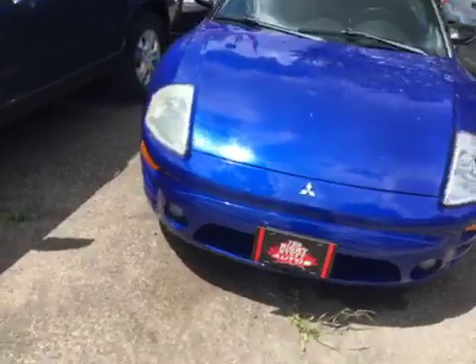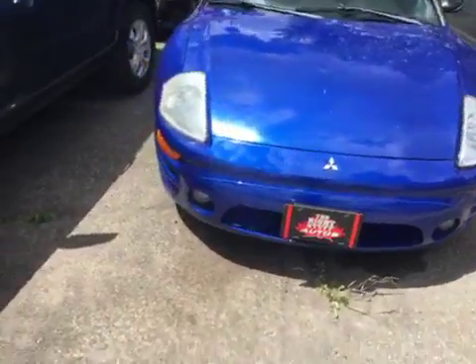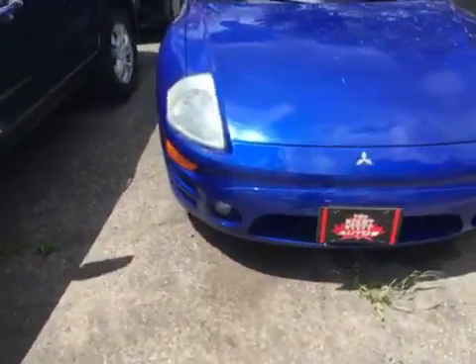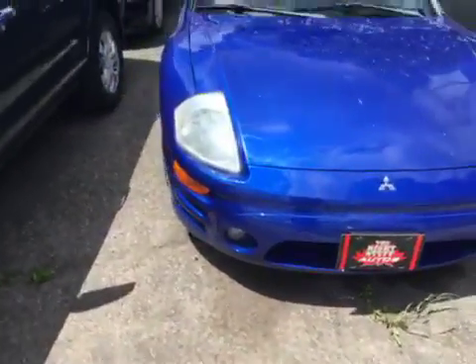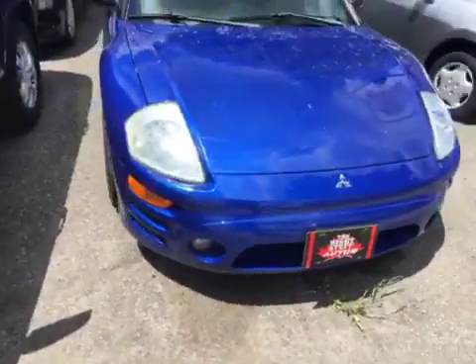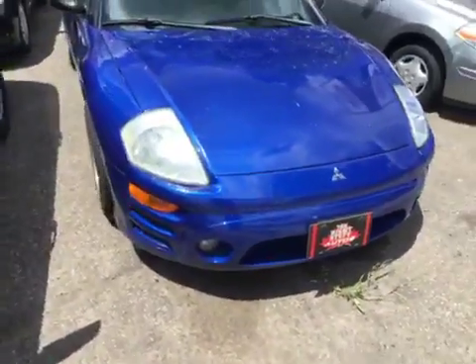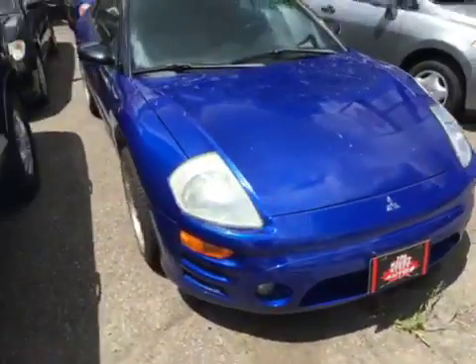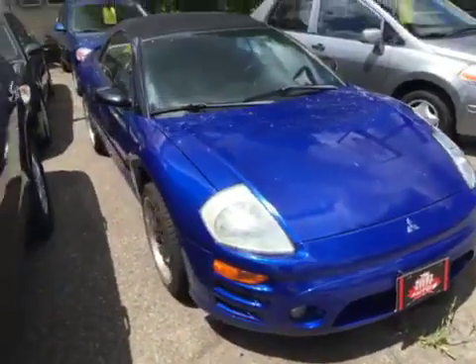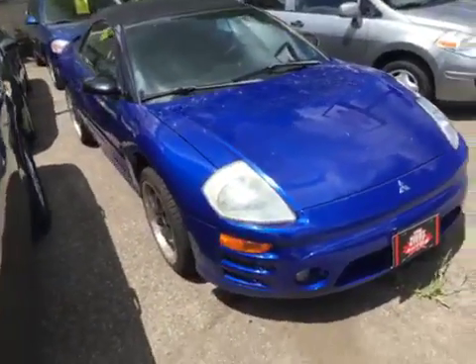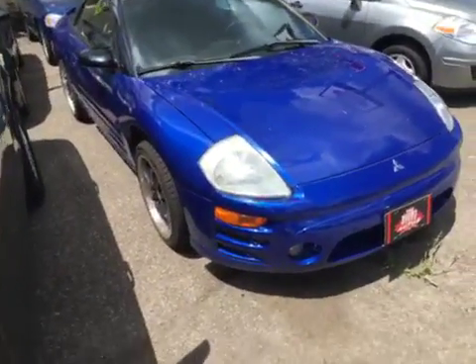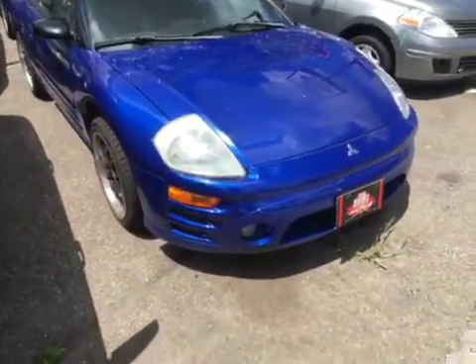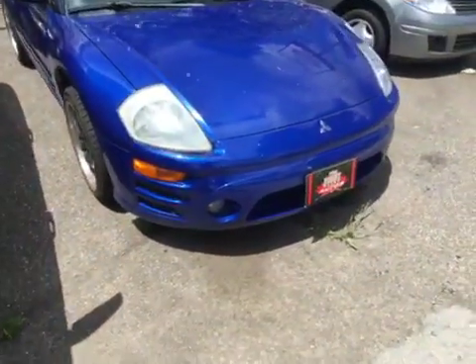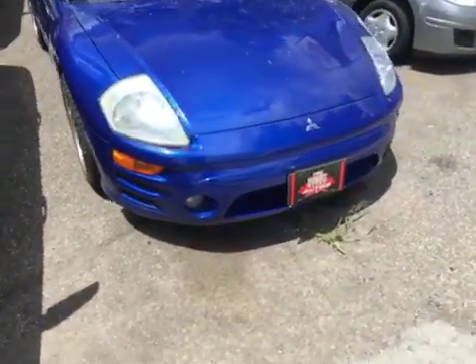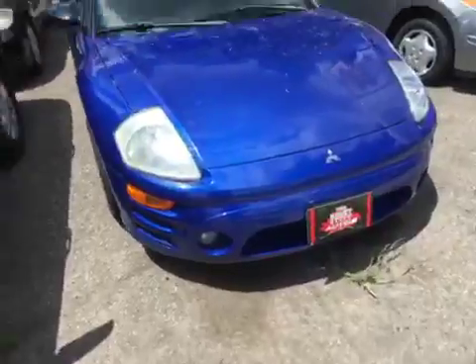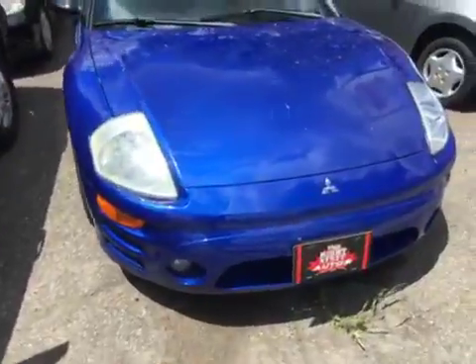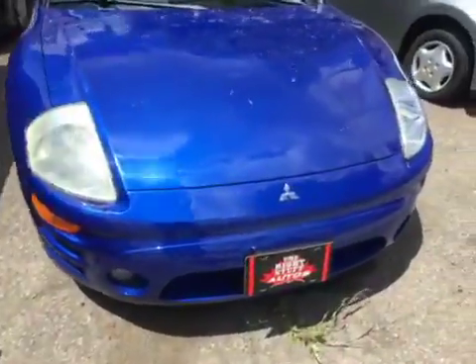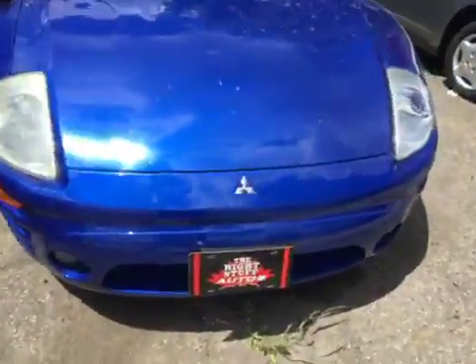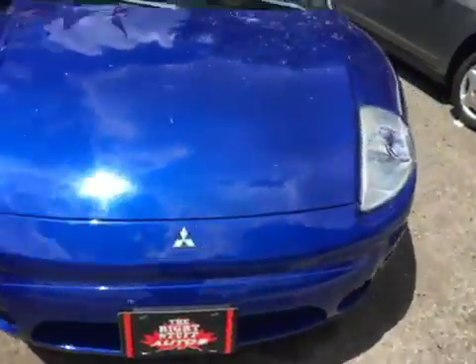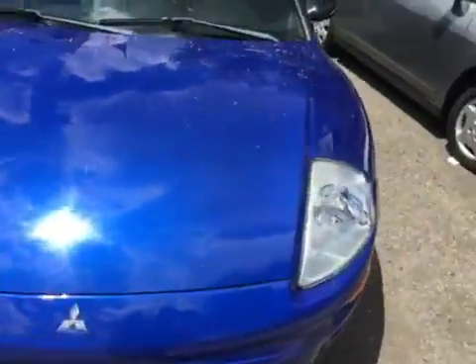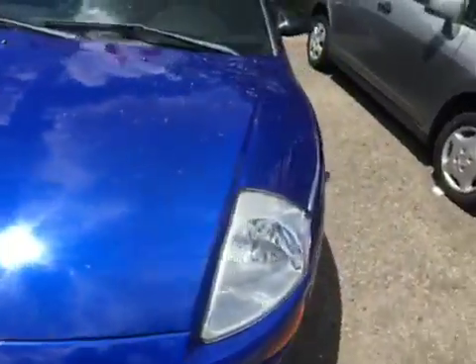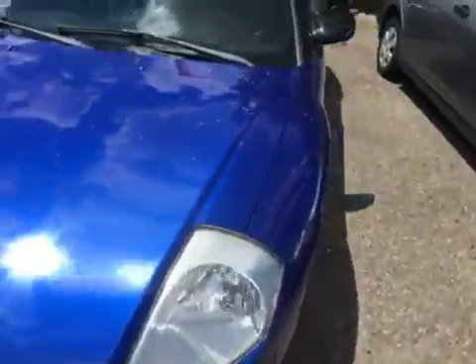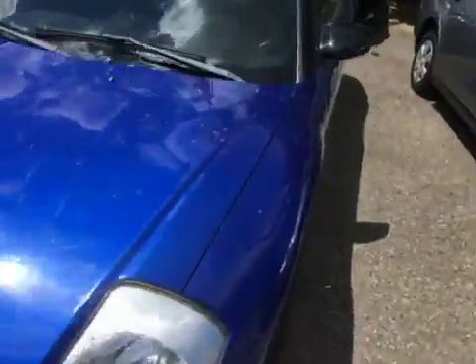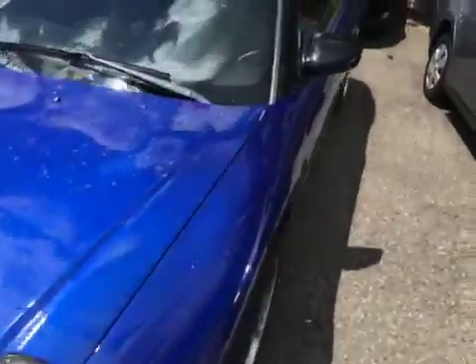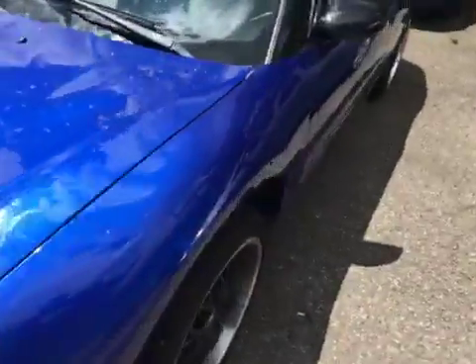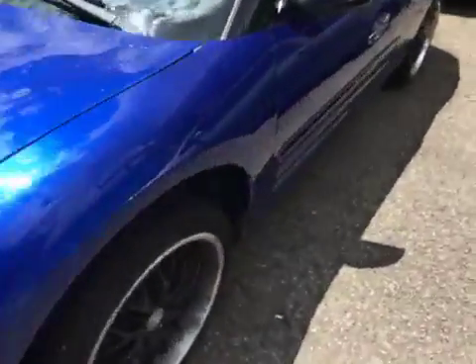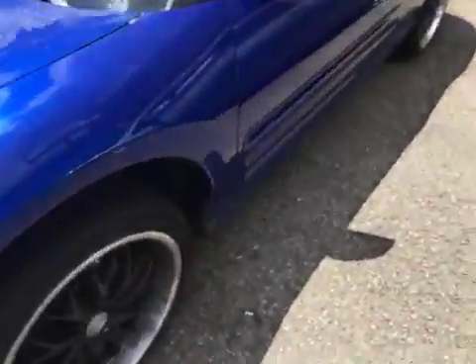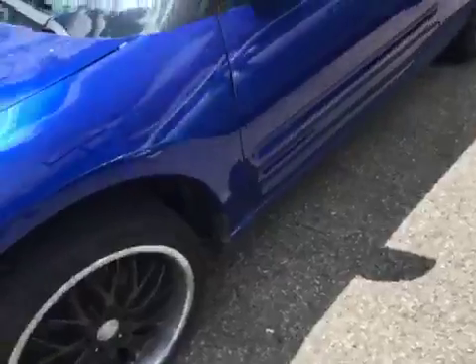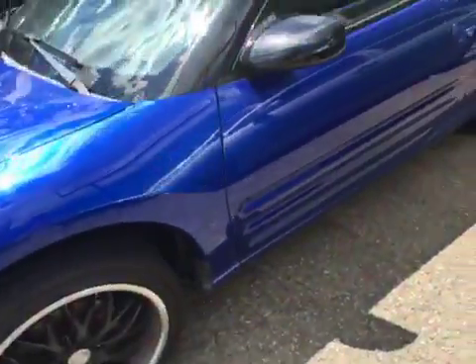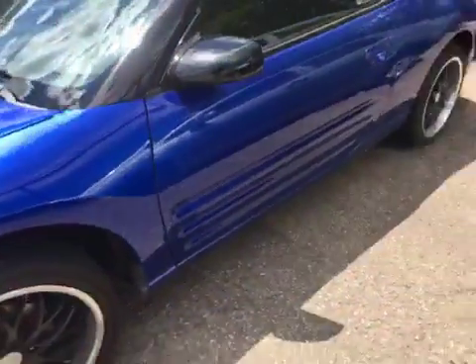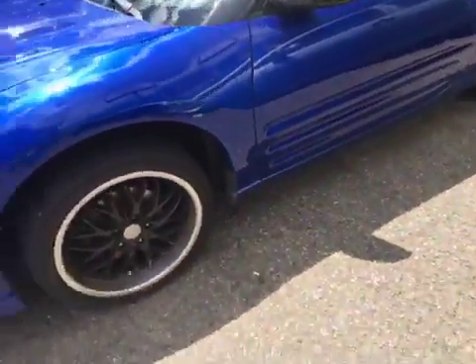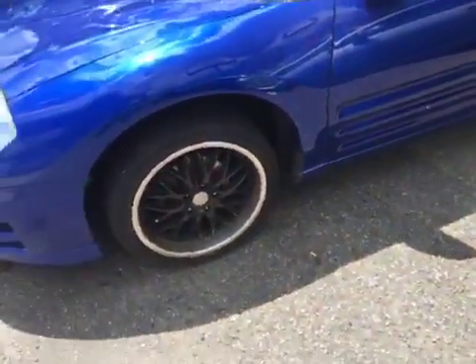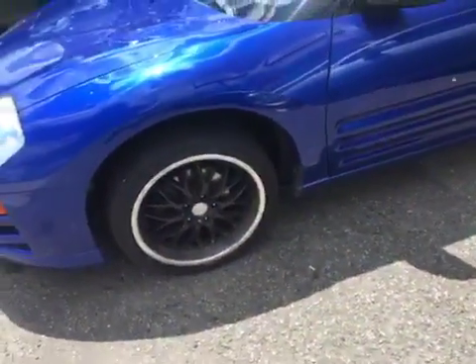One of today's exciting feature vehicles is a 2005 Mitsubishi Eclipse GS Convertible Spyder. It's in excellent shape all the way around — the body is in beautiful shape, and it's been well looked after through its life so far.